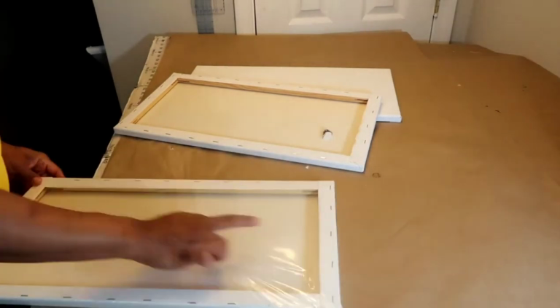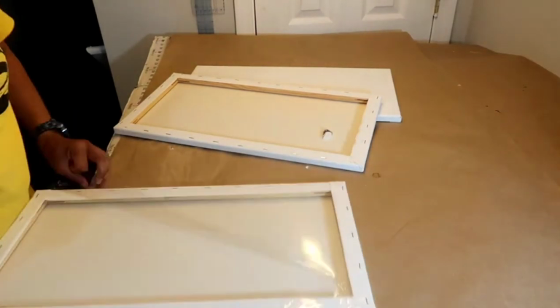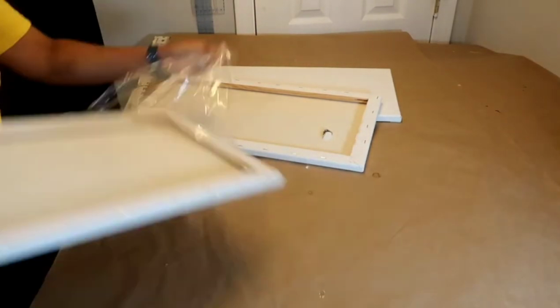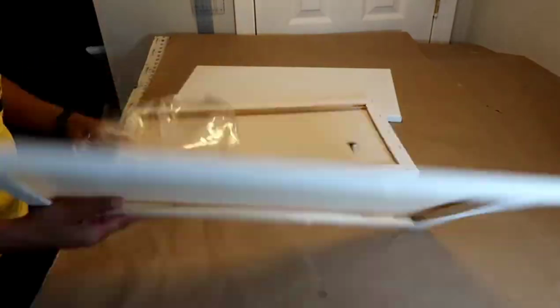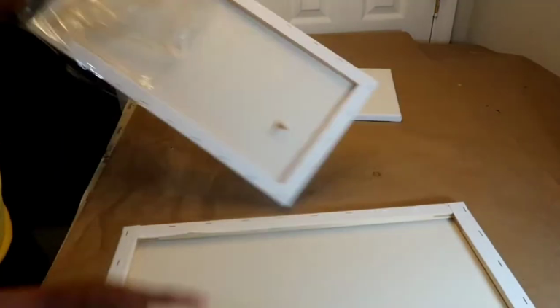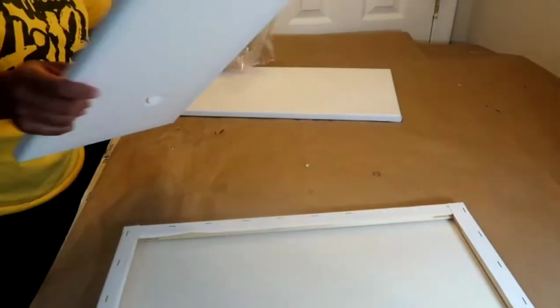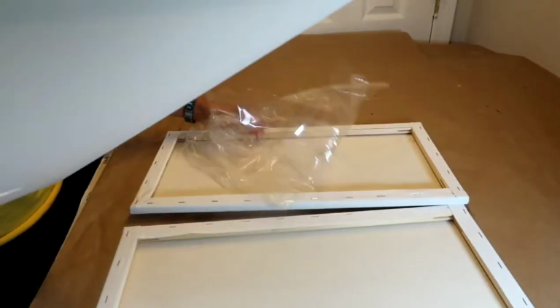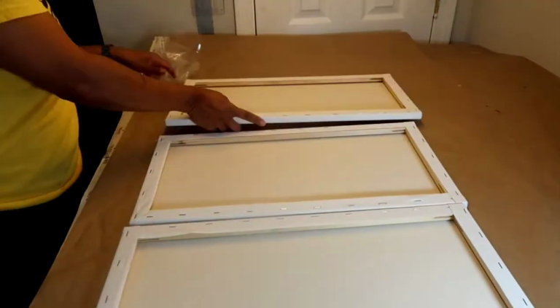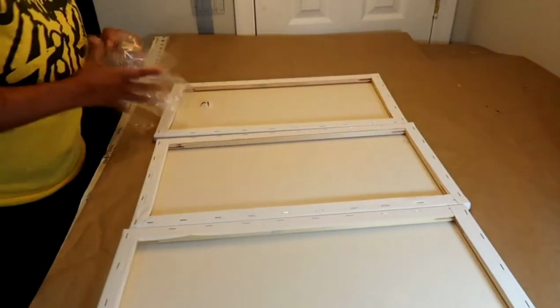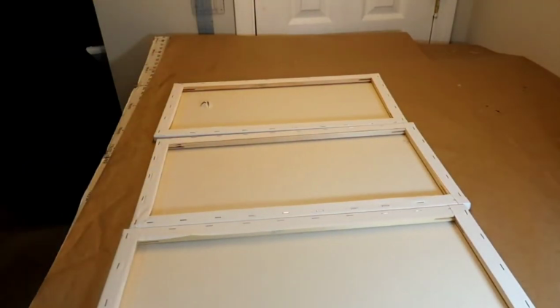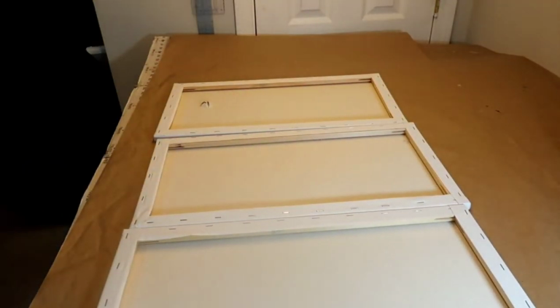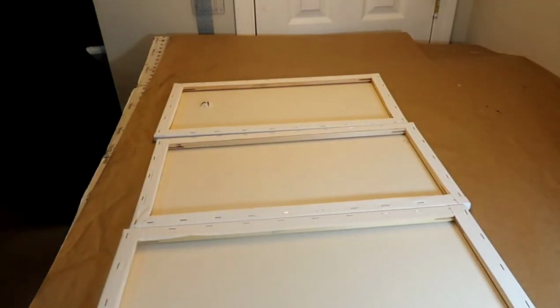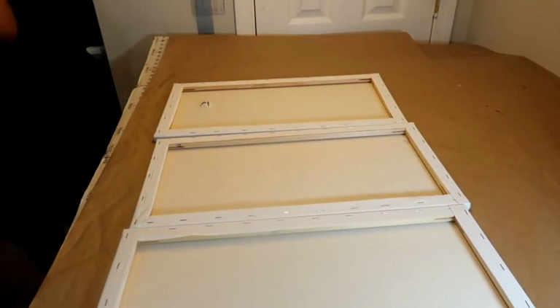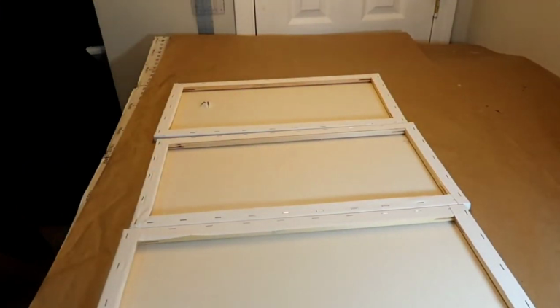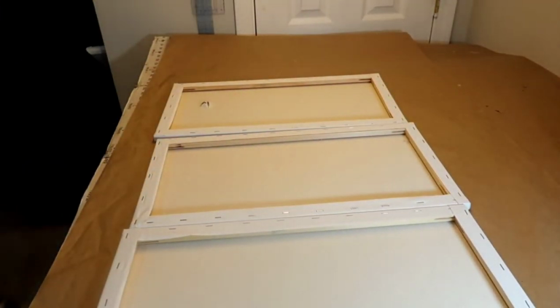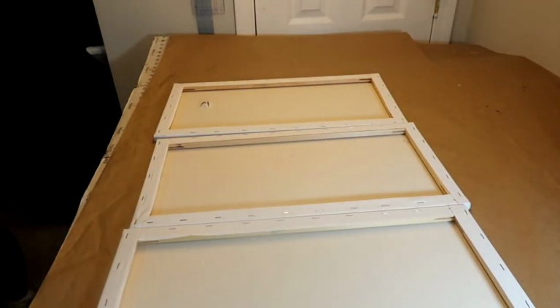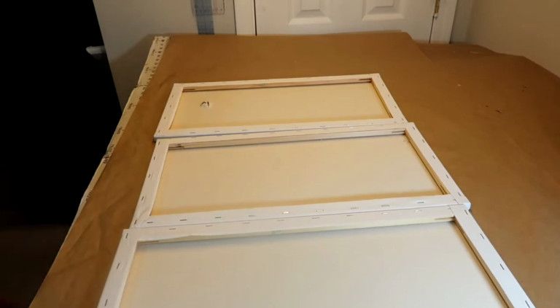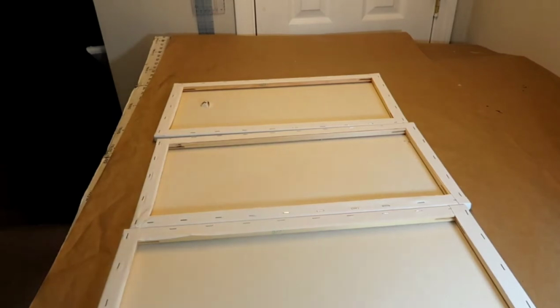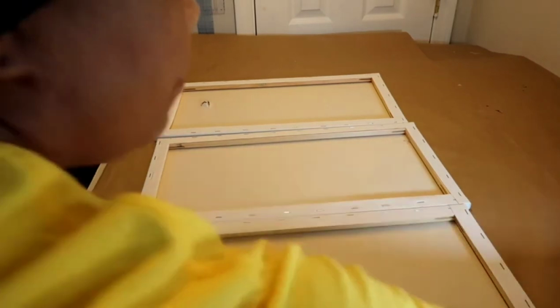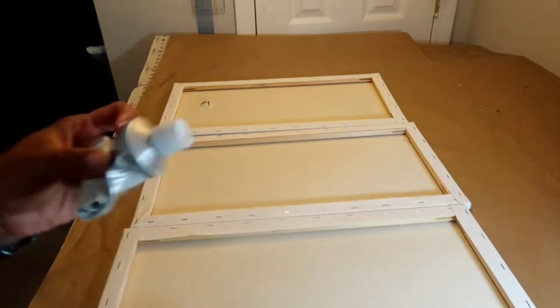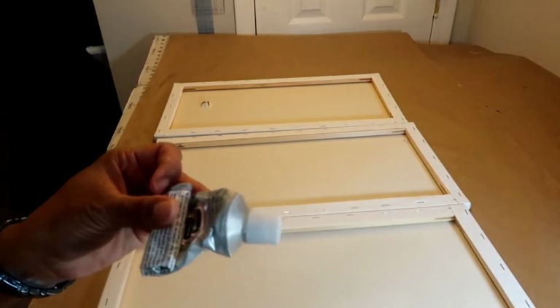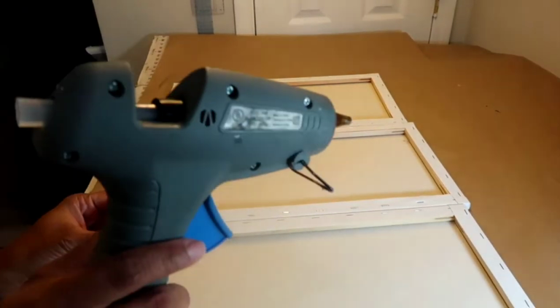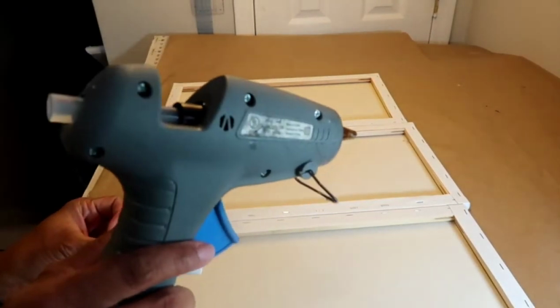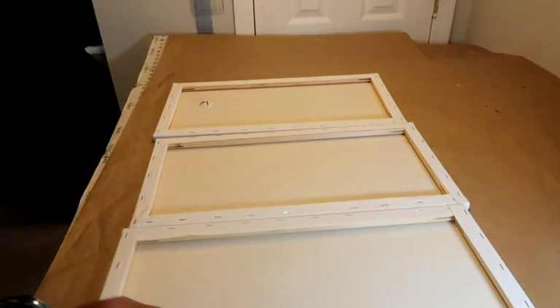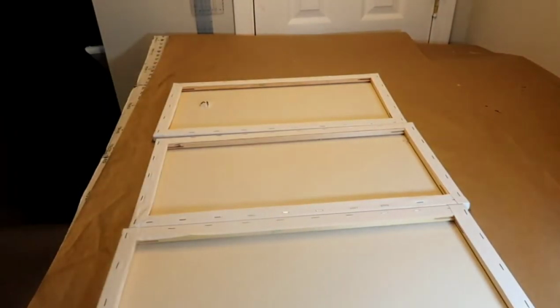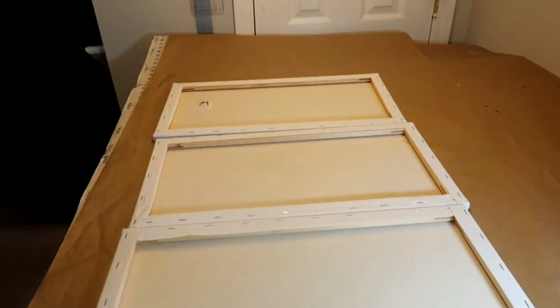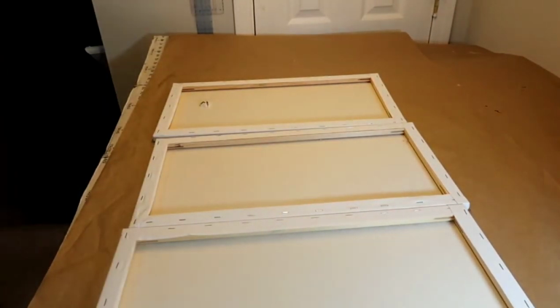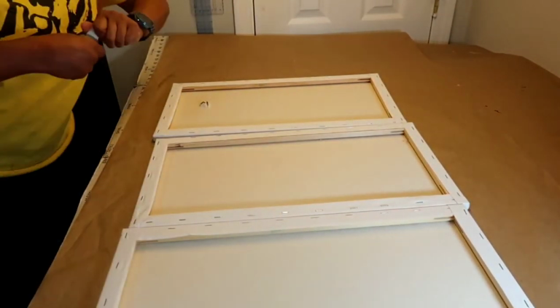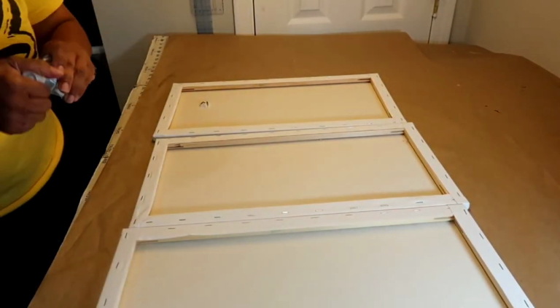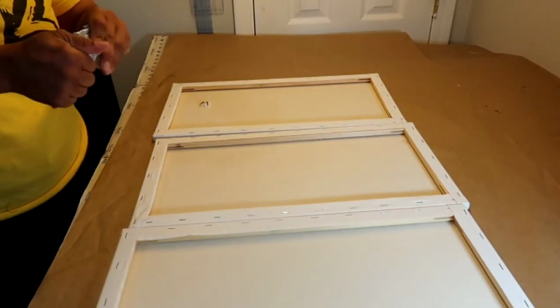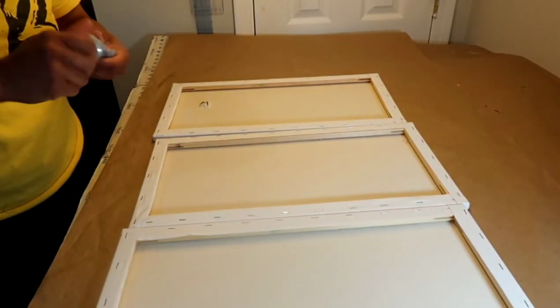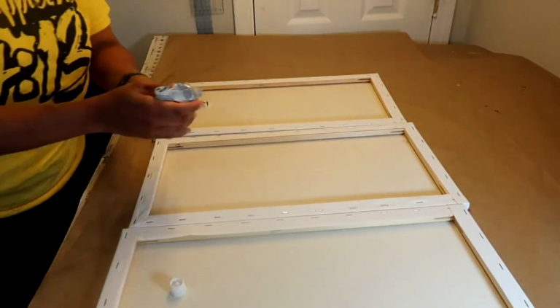you're going to need canvases. I'm using three, and if you have one that has a hole in it like mine, this is the perfect project because we're going to cover it up with a shower curtain.